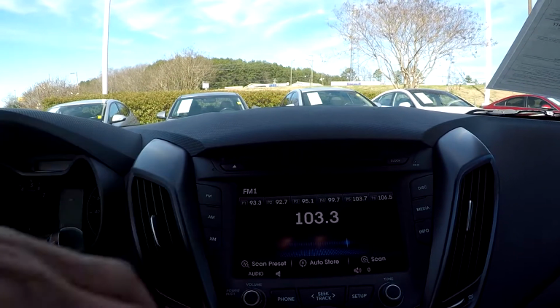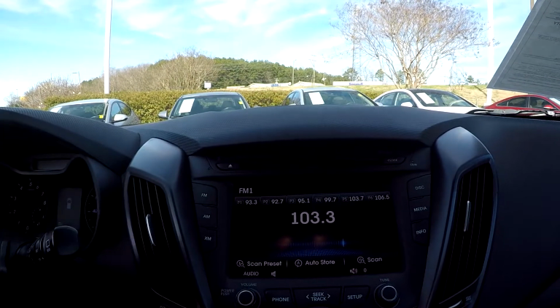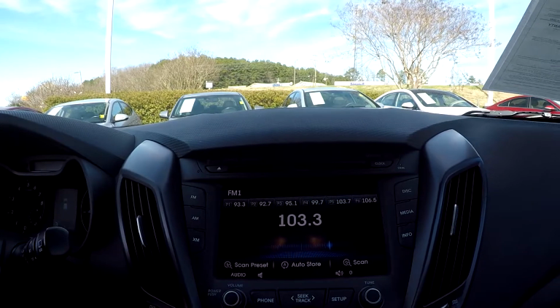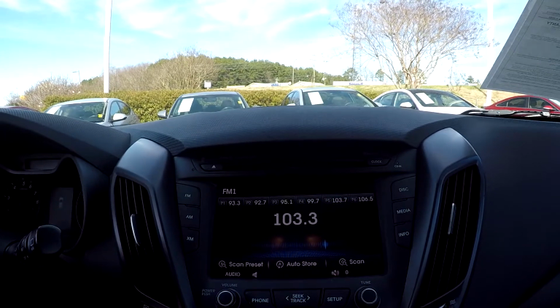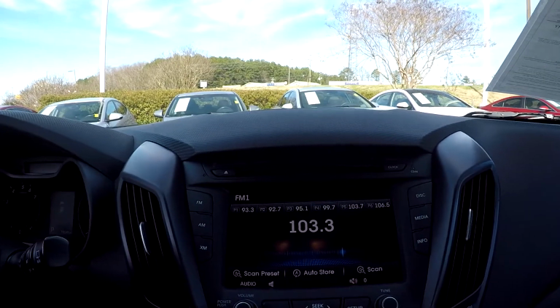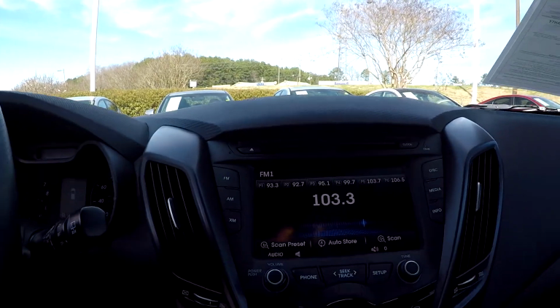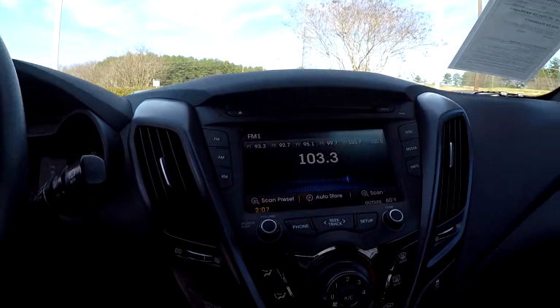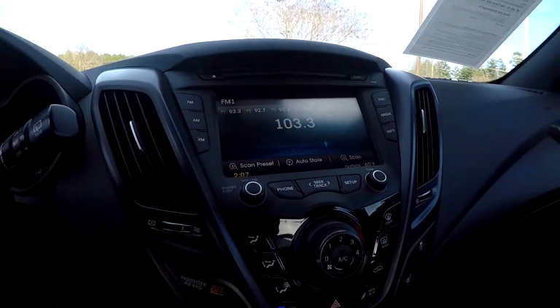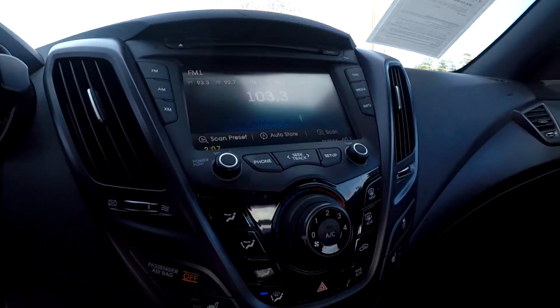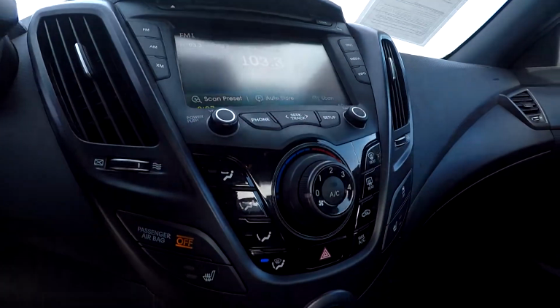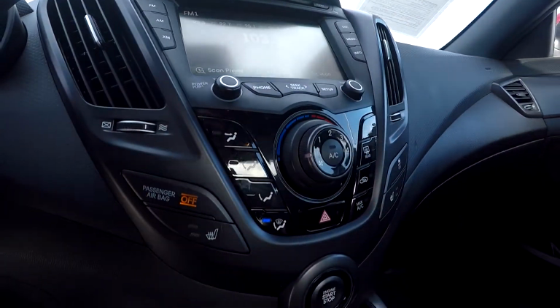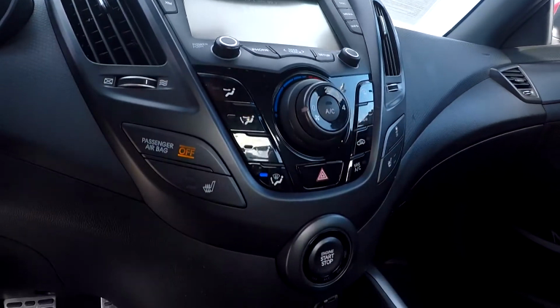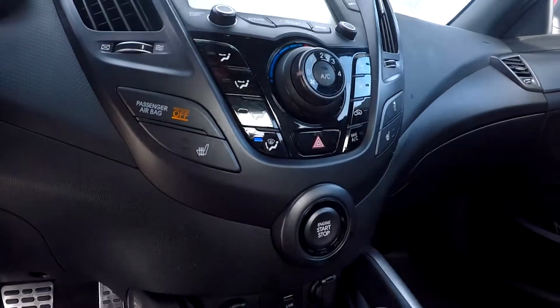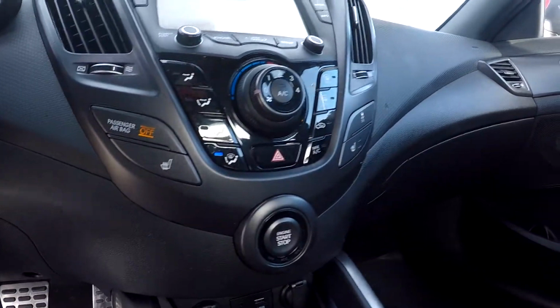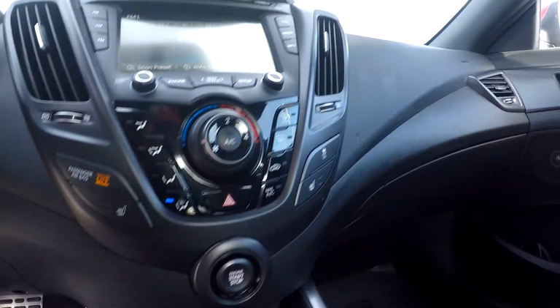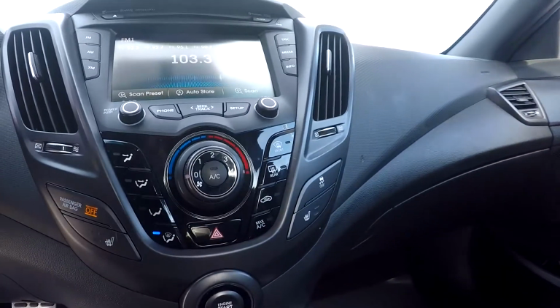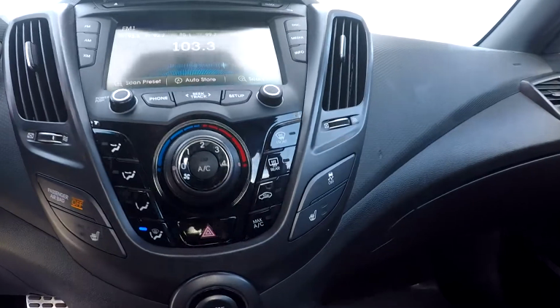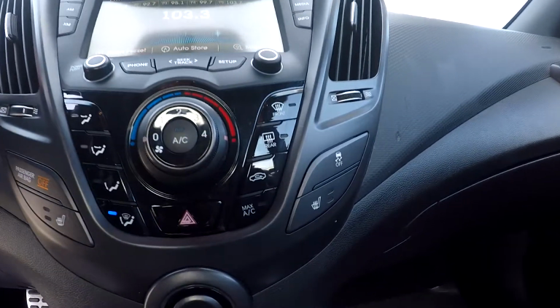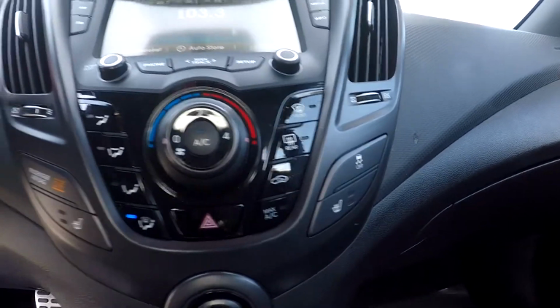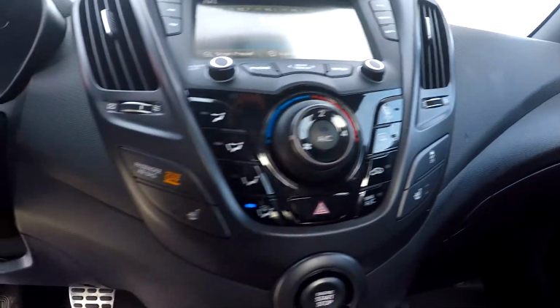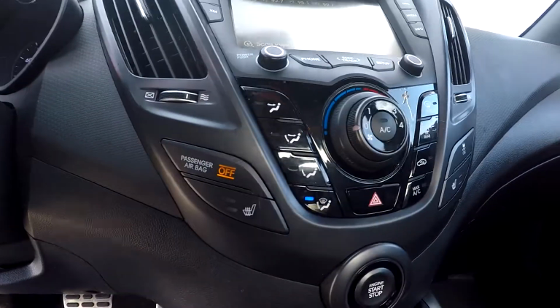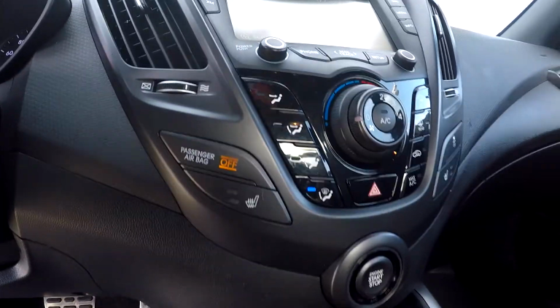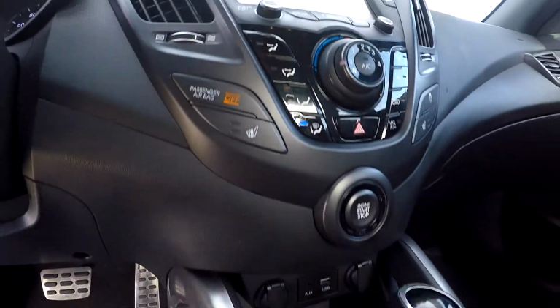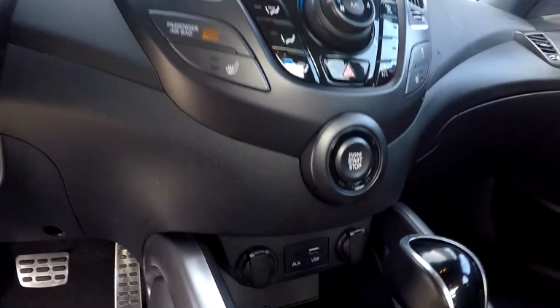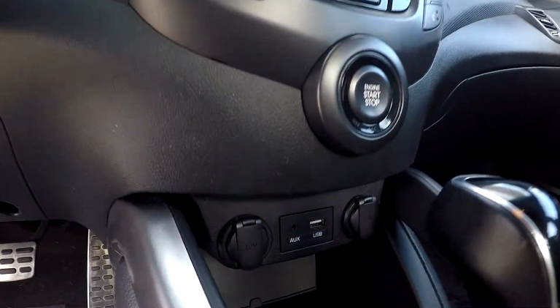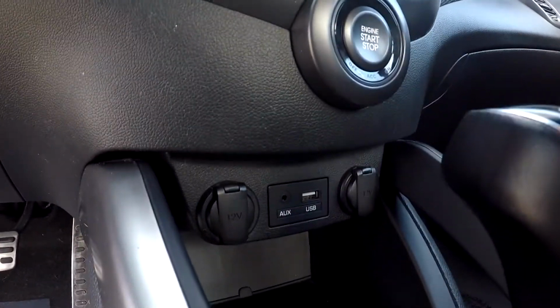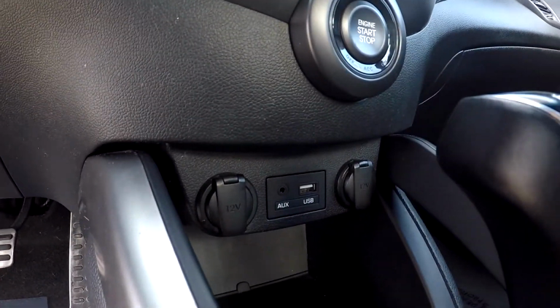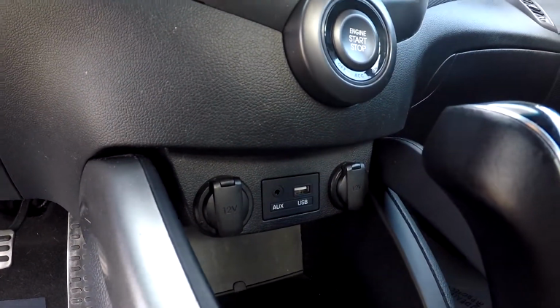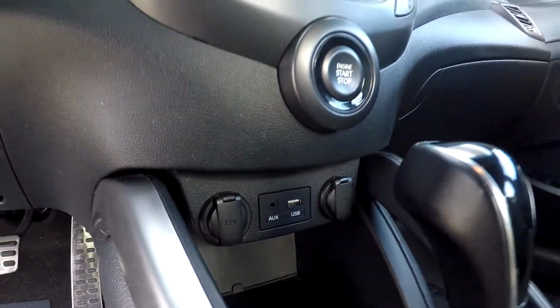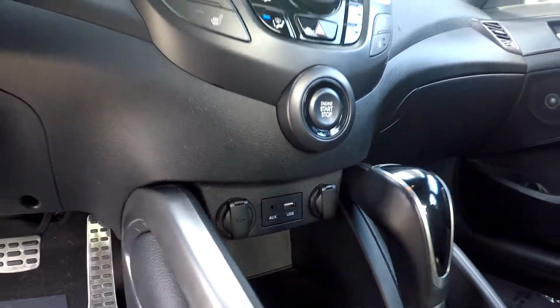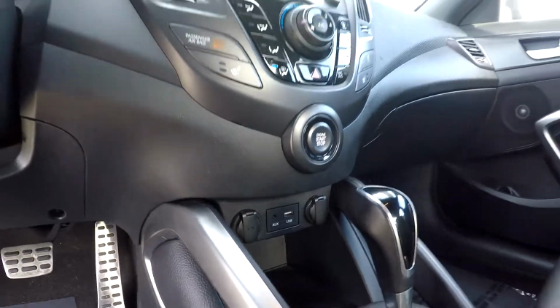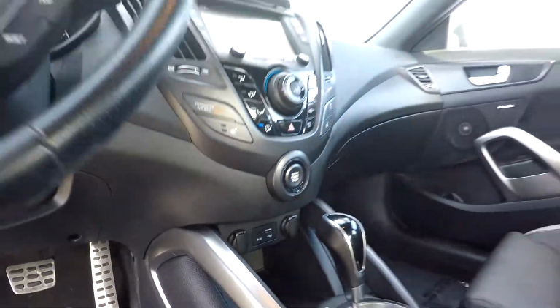CD is also available along with Bluetooth. Climate control is going to be just below here as you can see. You will also have seat heaters on both sides, as well as additional power ports along with USB and auxiliary.